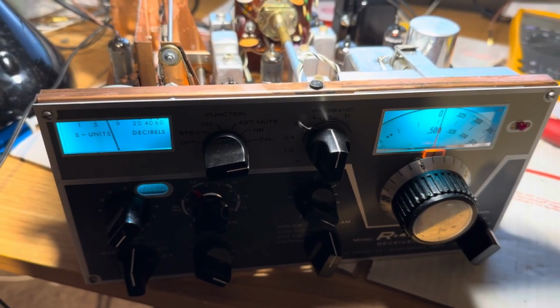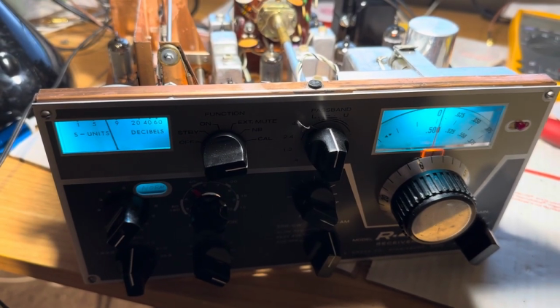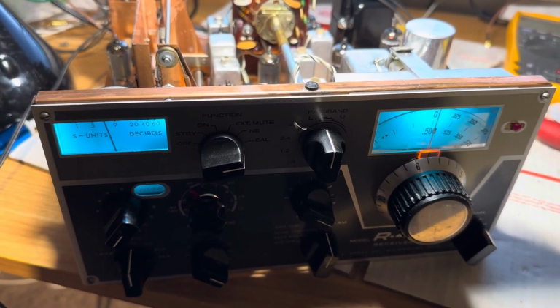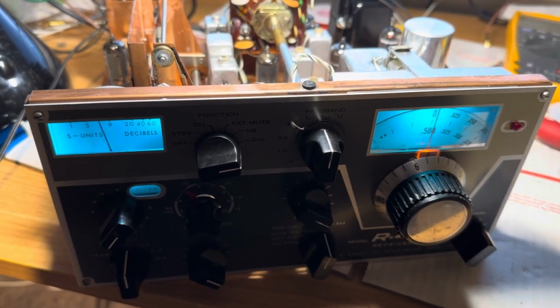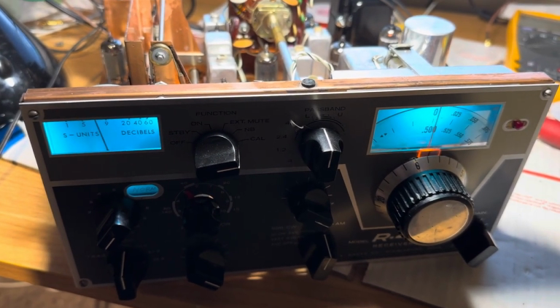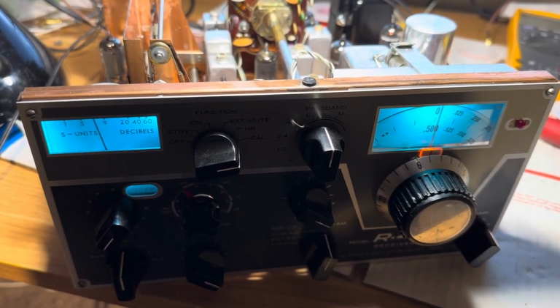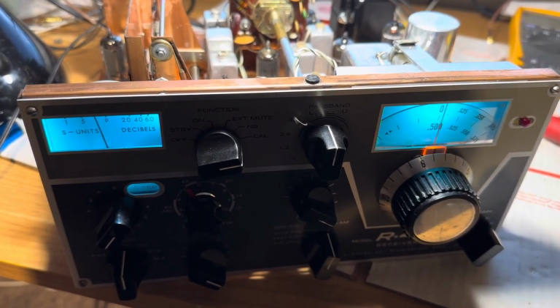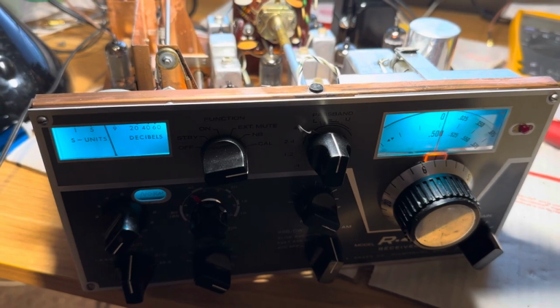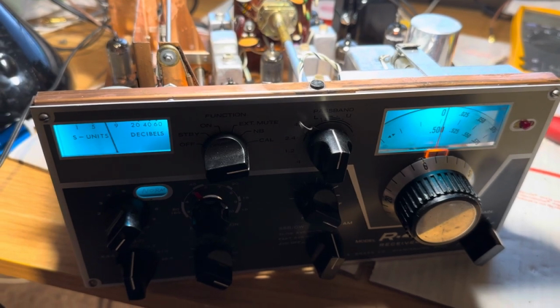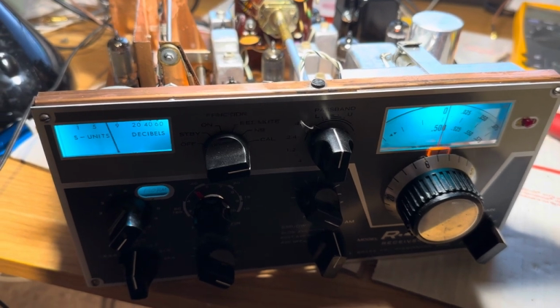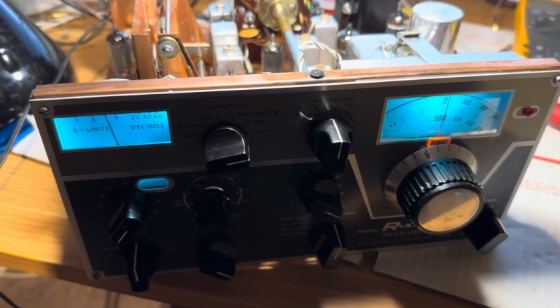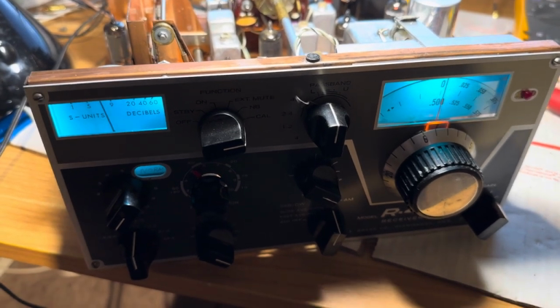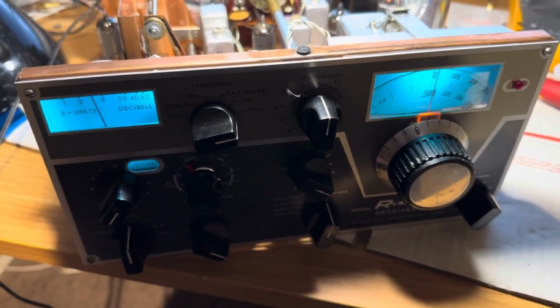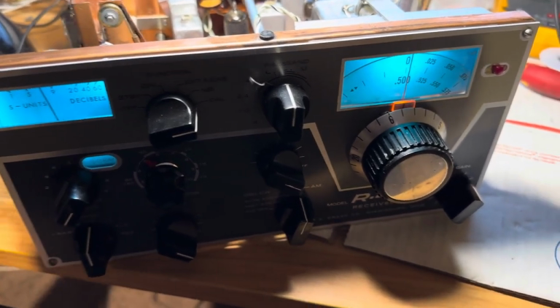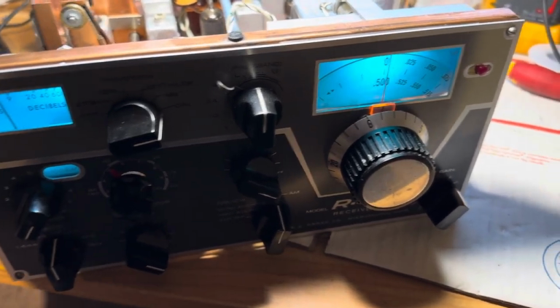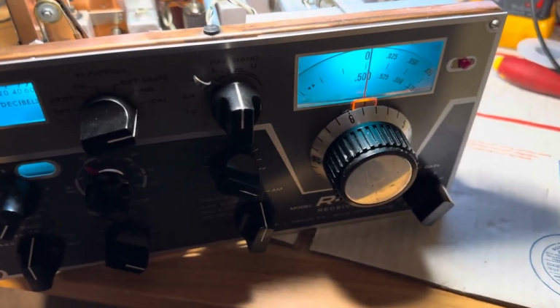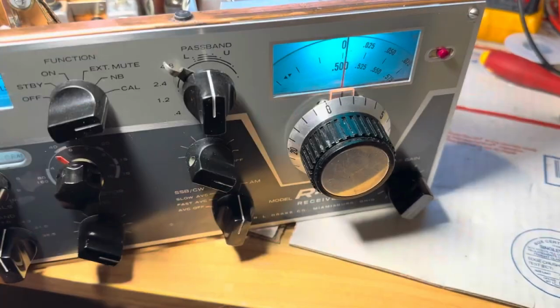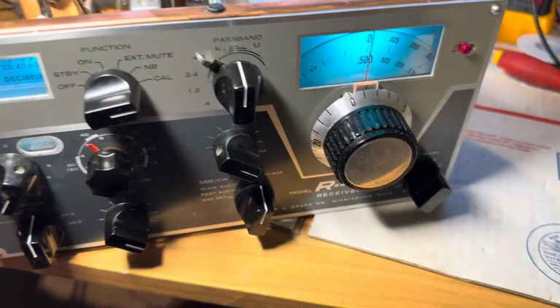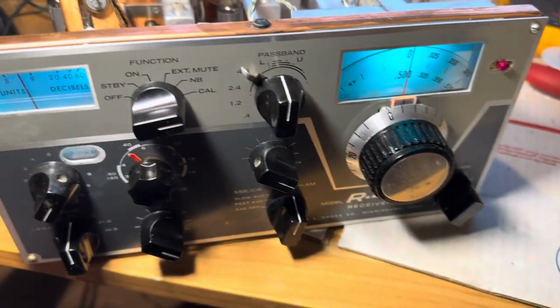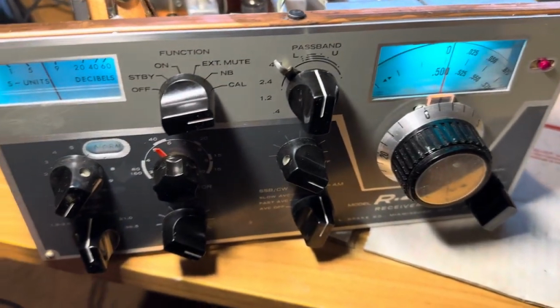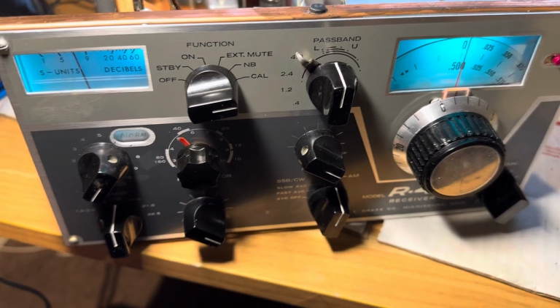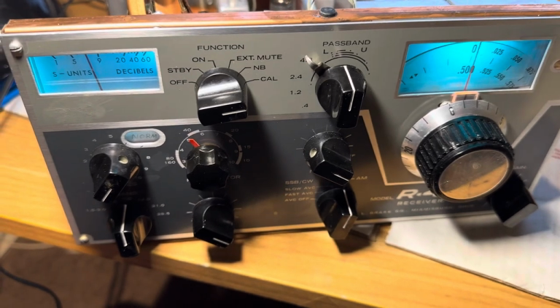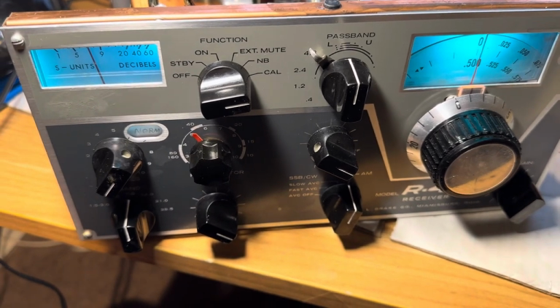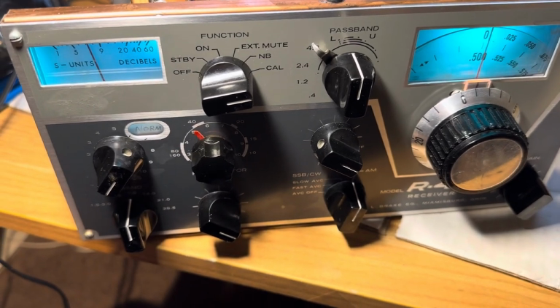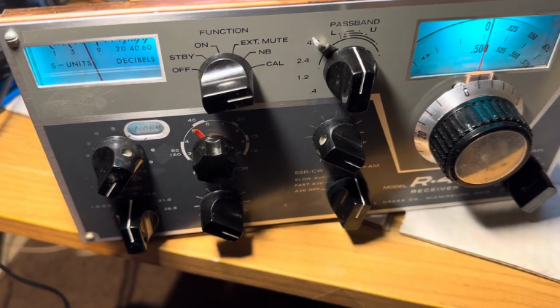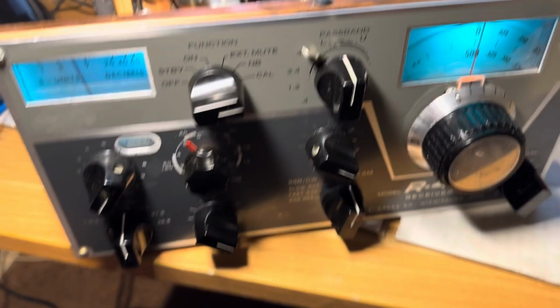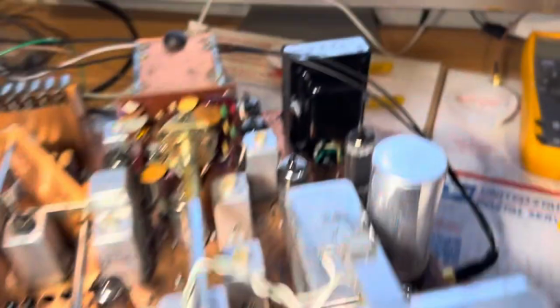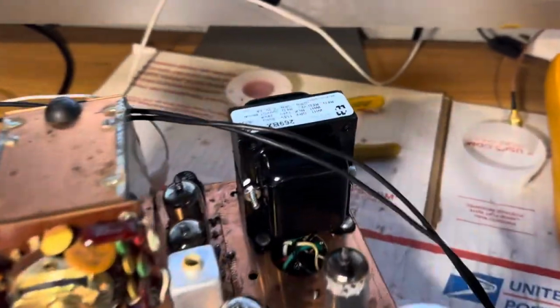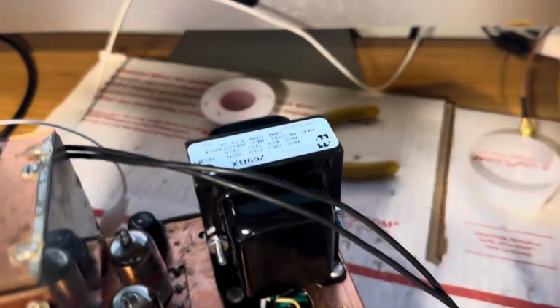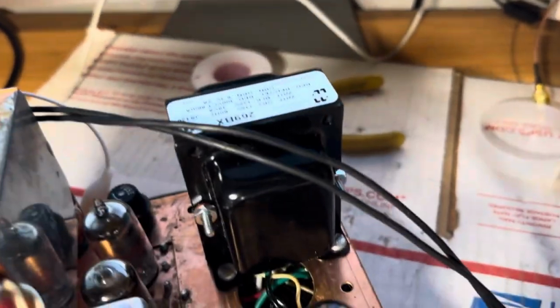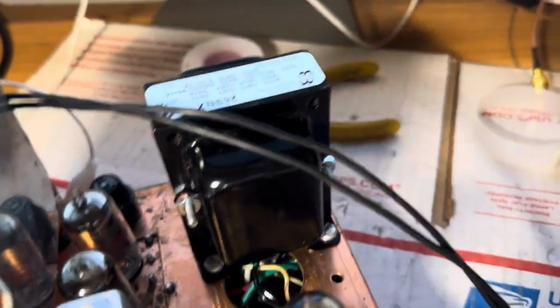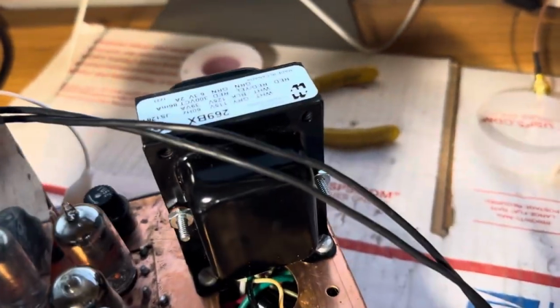Well, hello friends and followers. Here is a venerable and famous R4B that I've been working on.